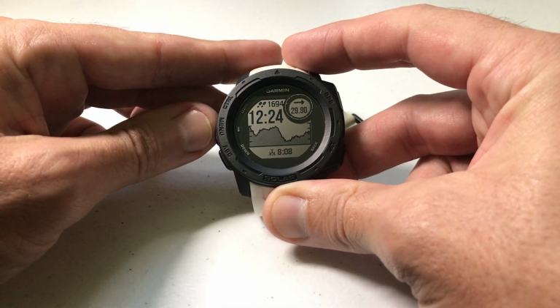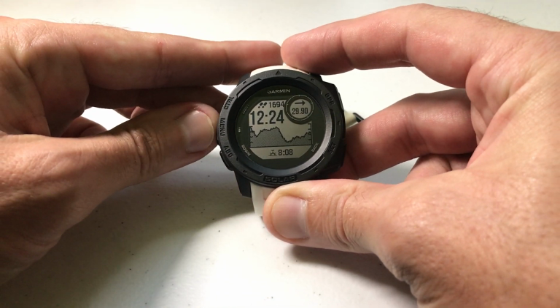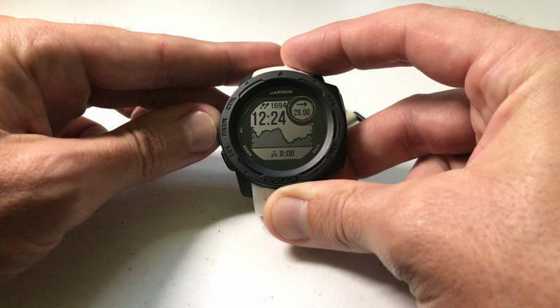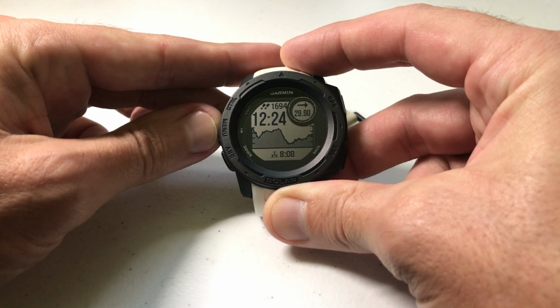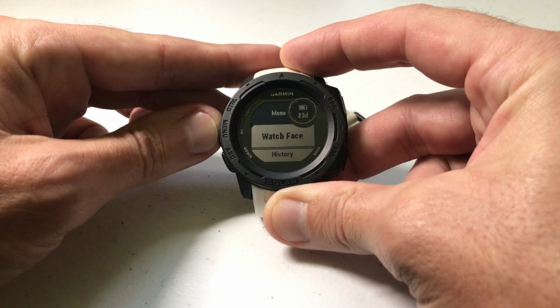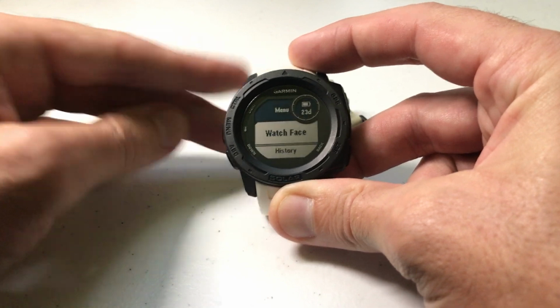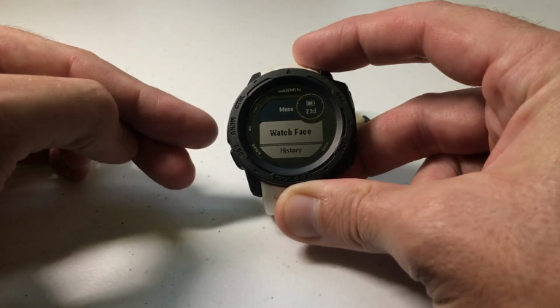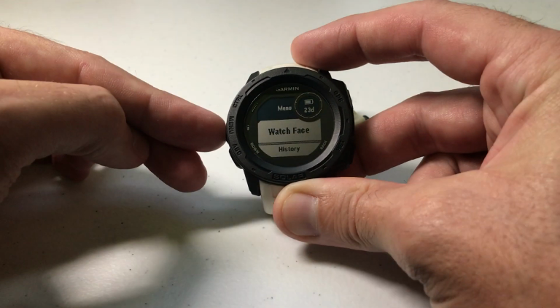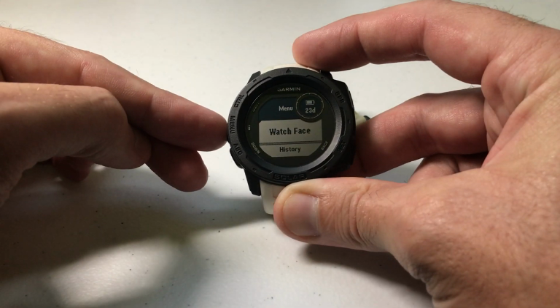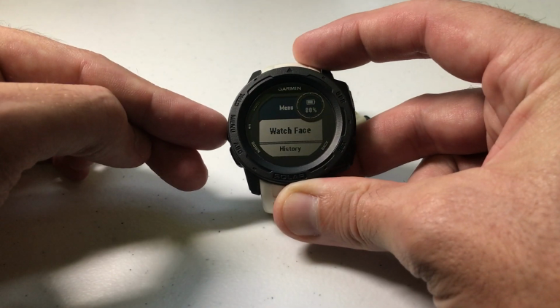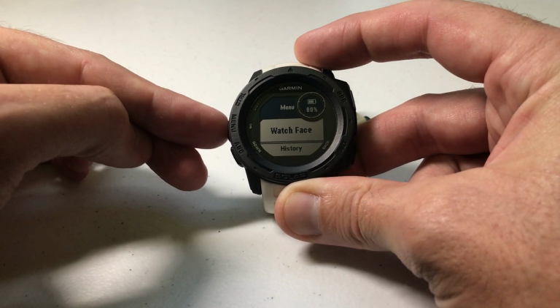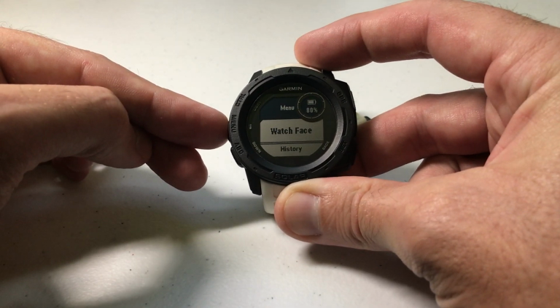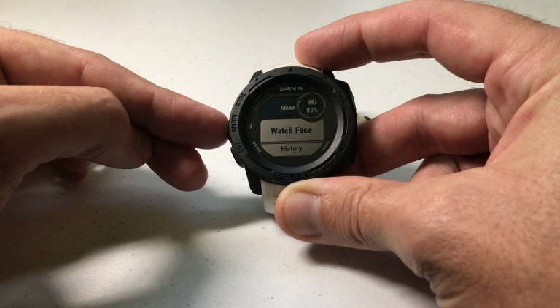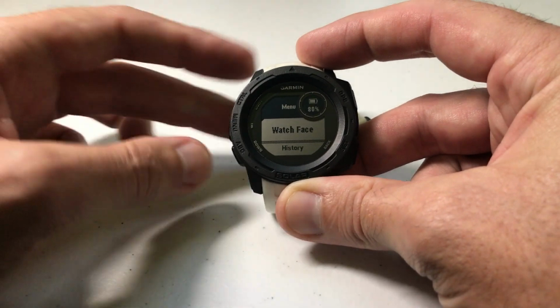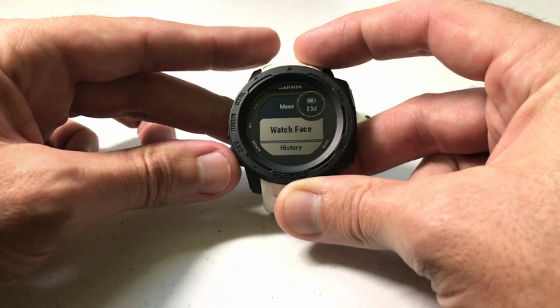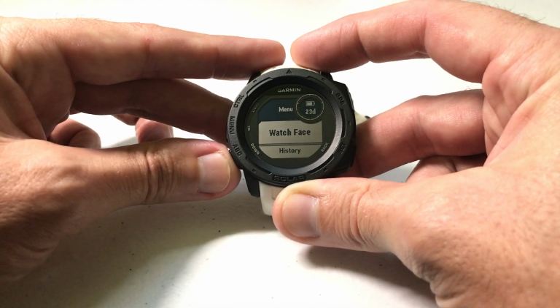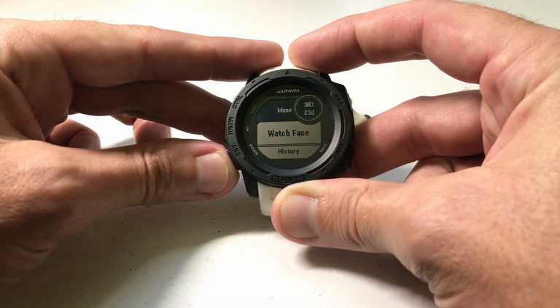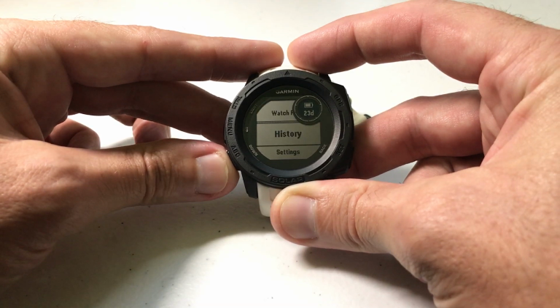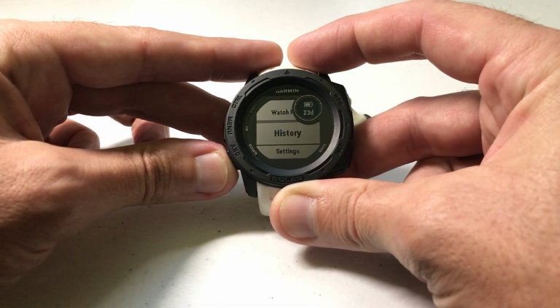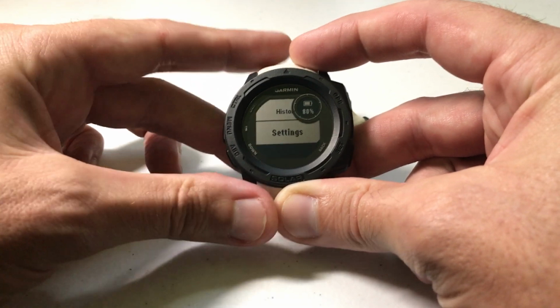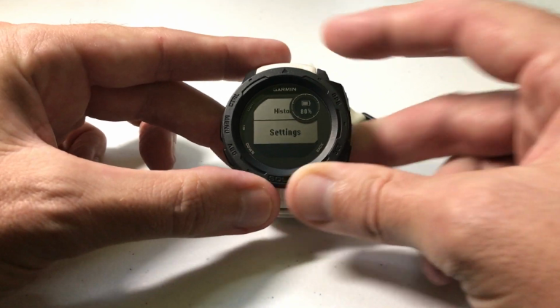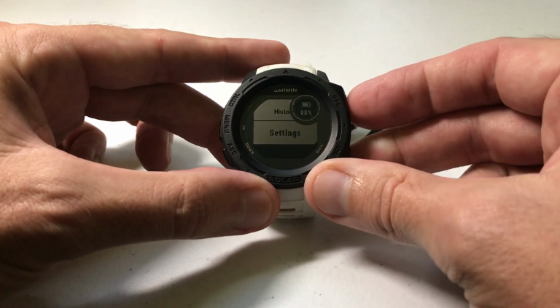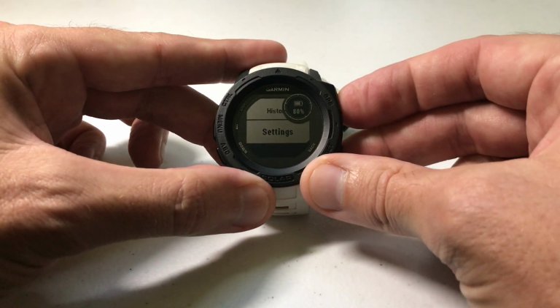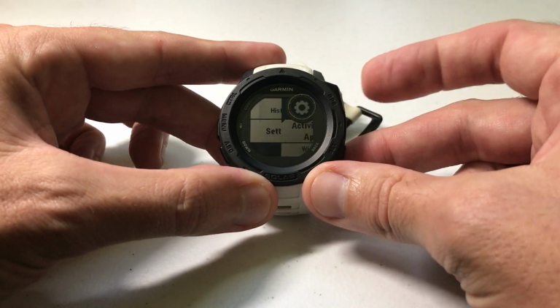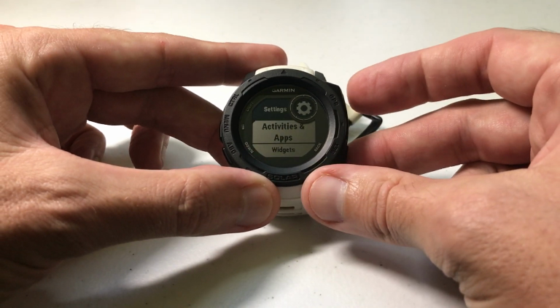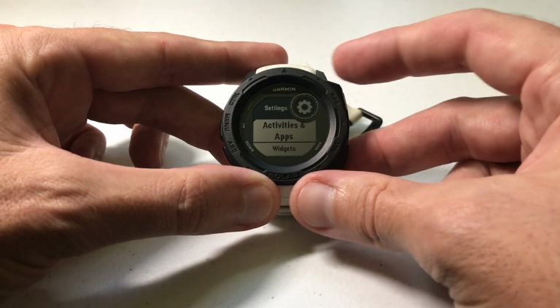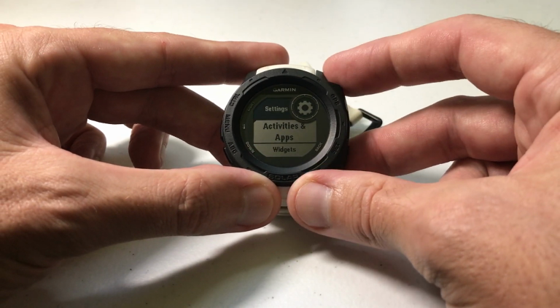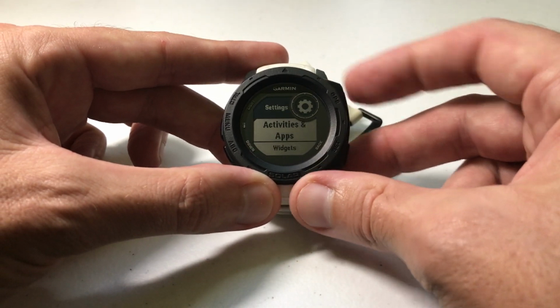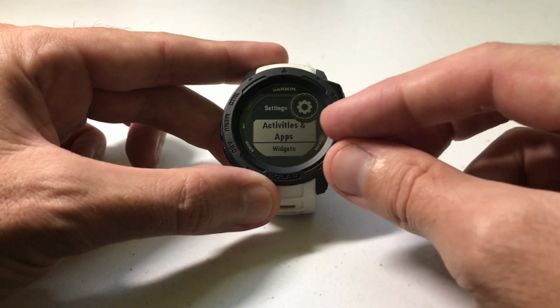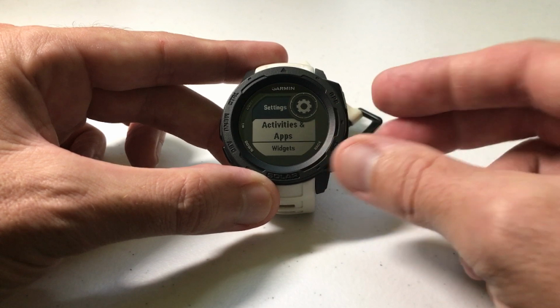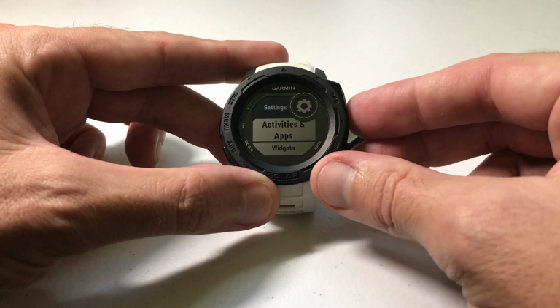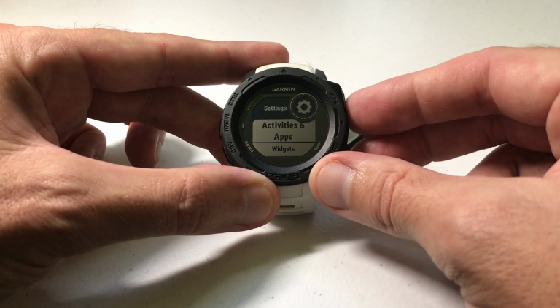All we're going to do is press and hold the menu button, which is the middle button on the left-hand side if the watch is facing you. We're going to use the down button to go to Settings, then press GPS to select Settings, and then choose Activities and Apps.